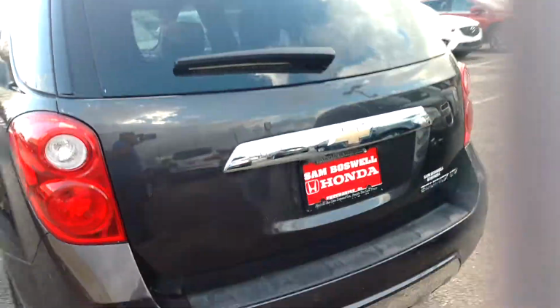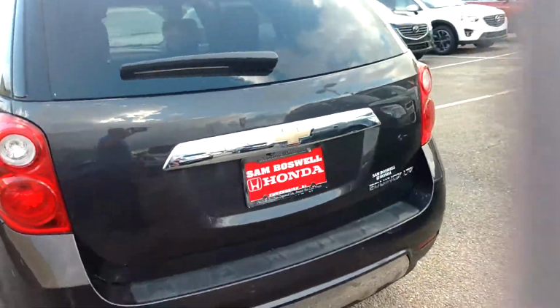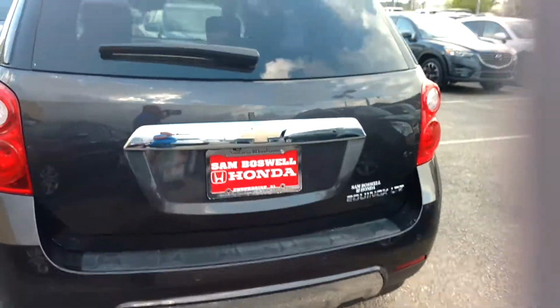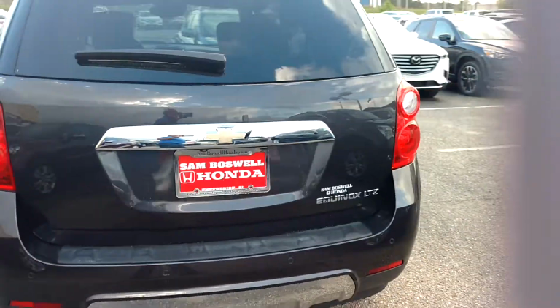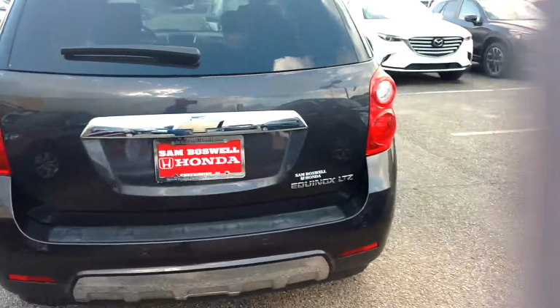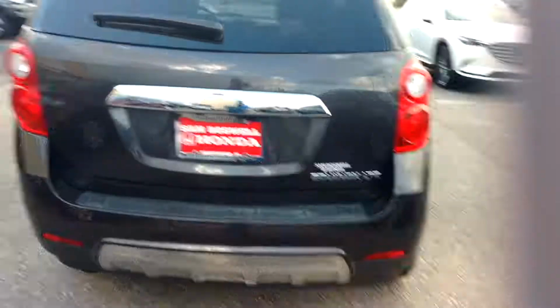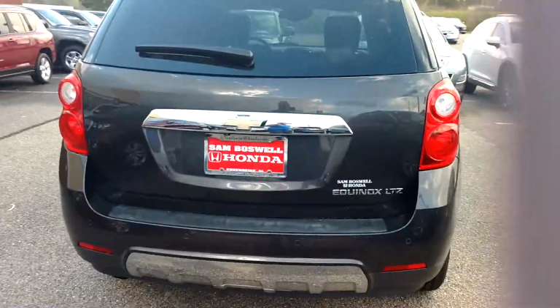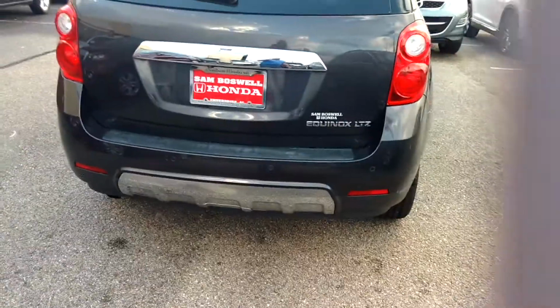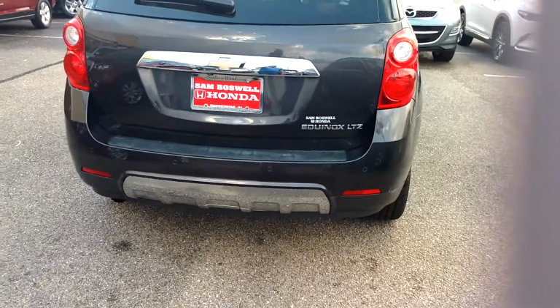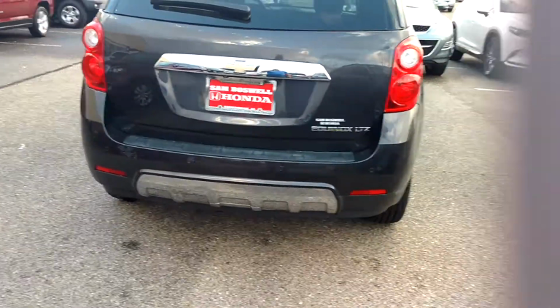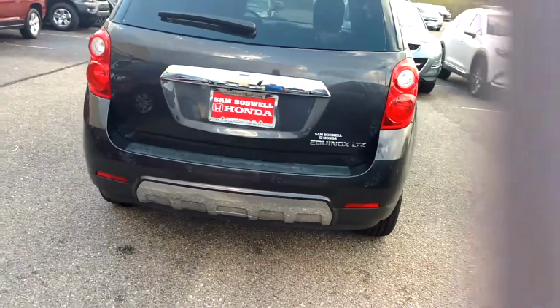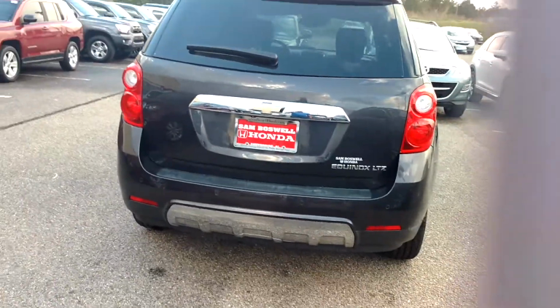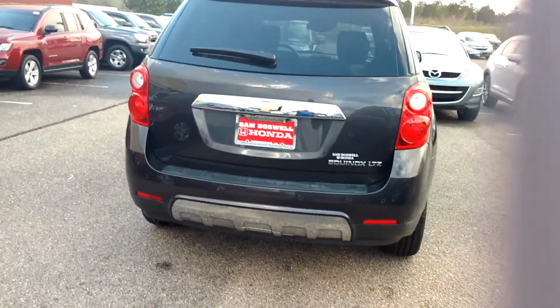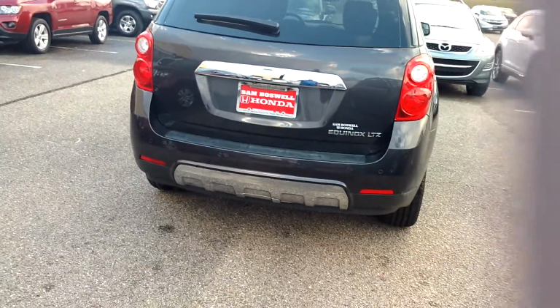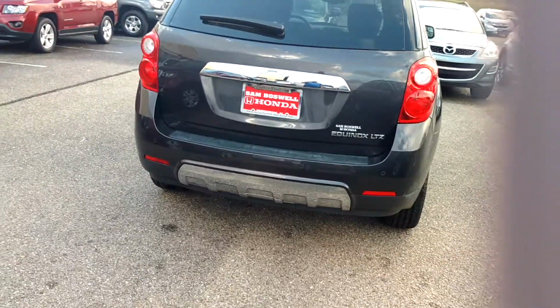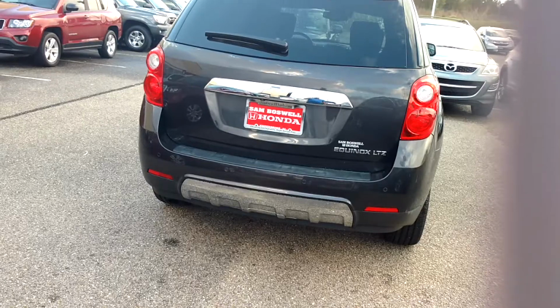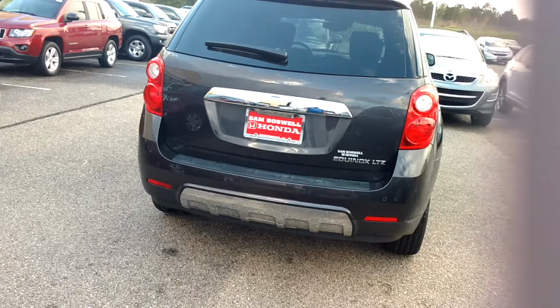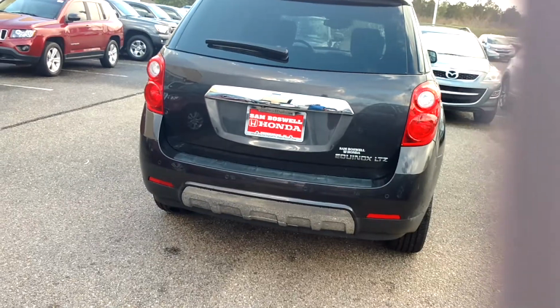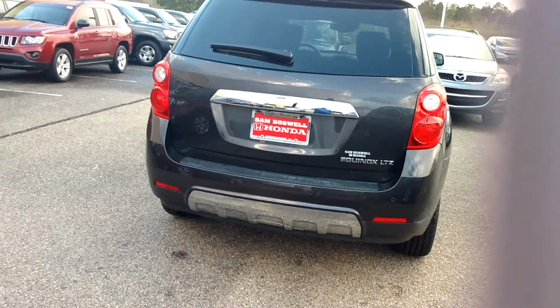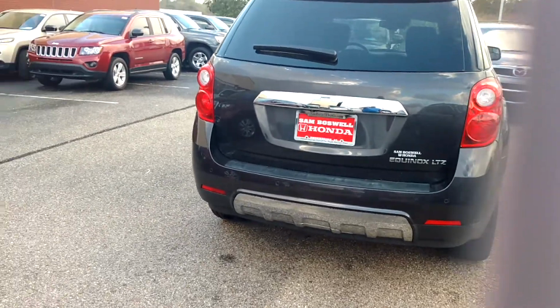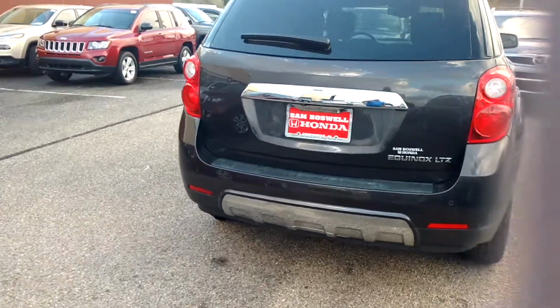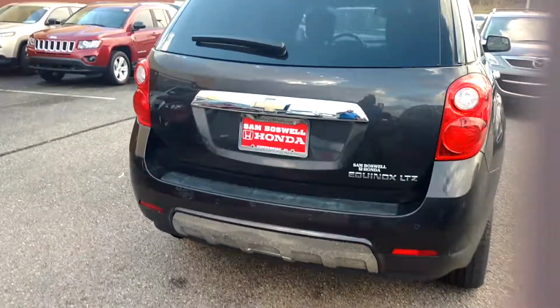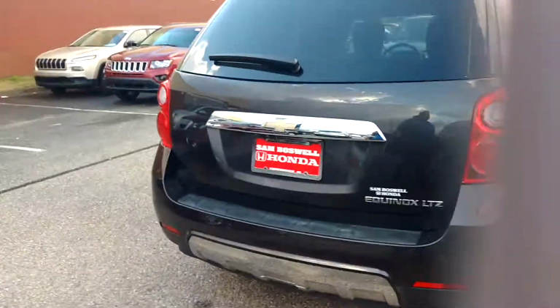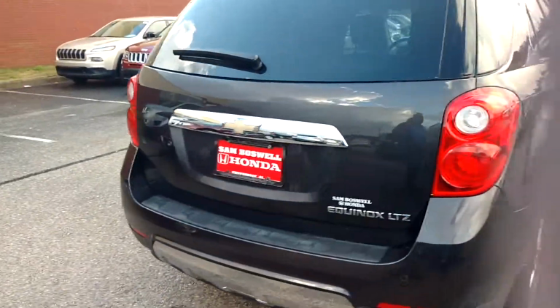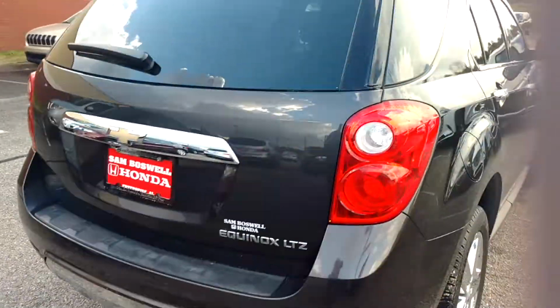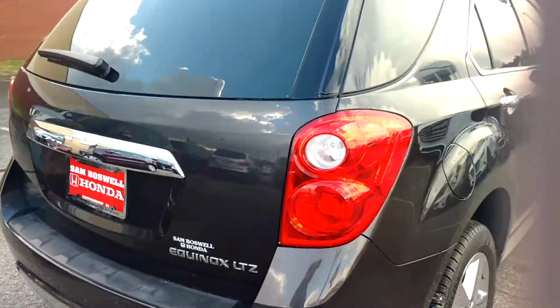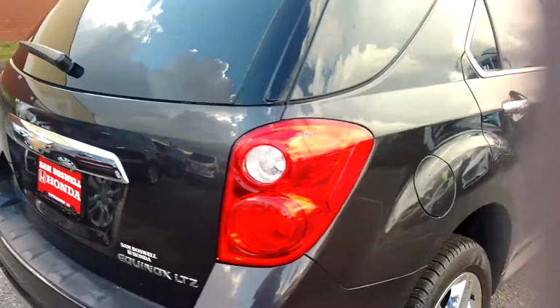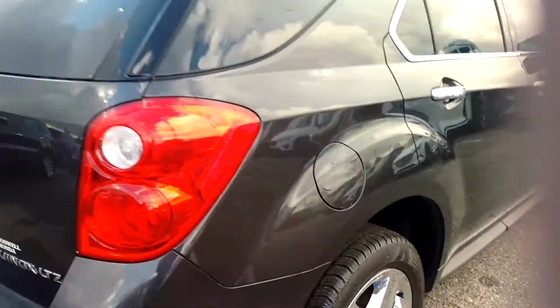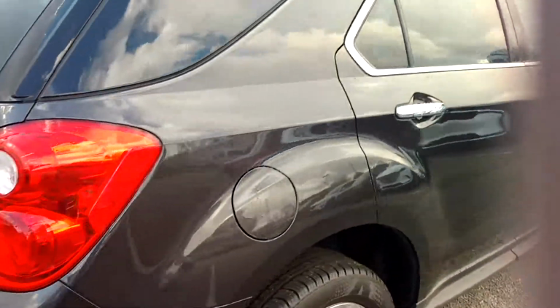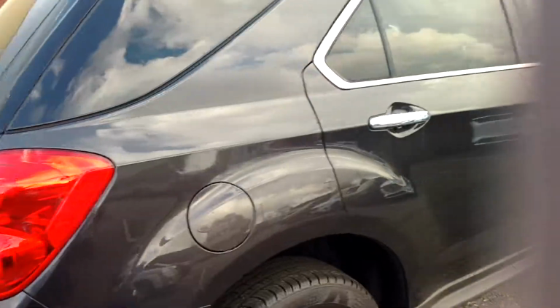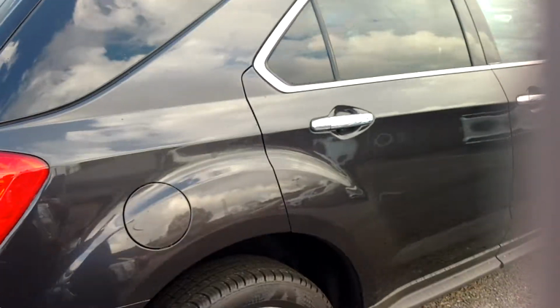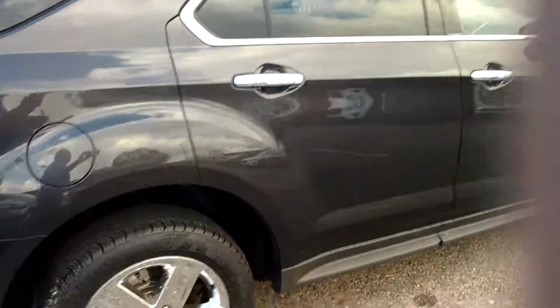Again, this is a 2014 Chevy Equinox LTZ. My name is Robert Humphrey. I'm coming to you from San Boswell Honda. This vehicle is available for immediate...